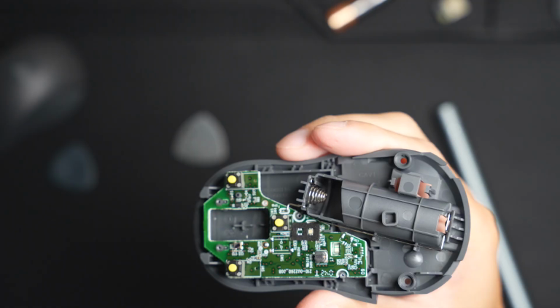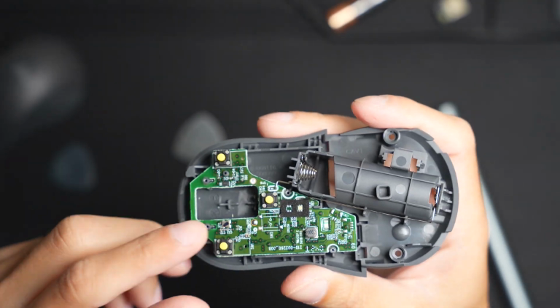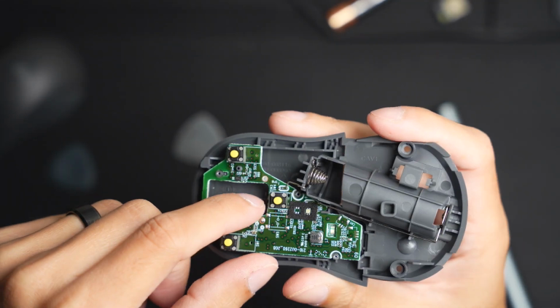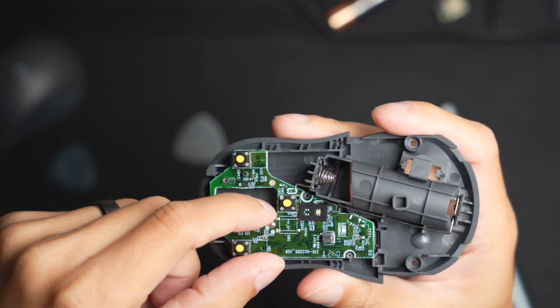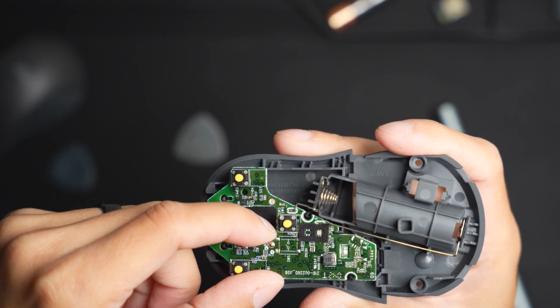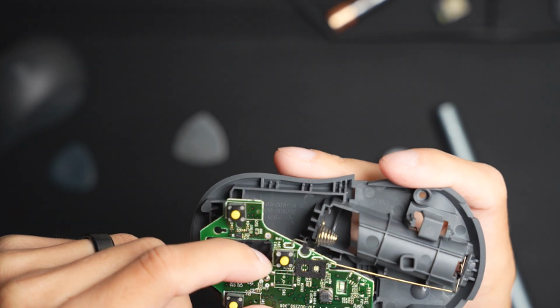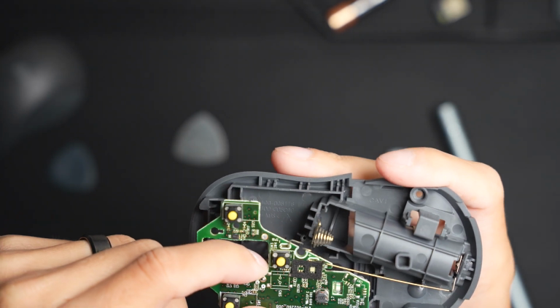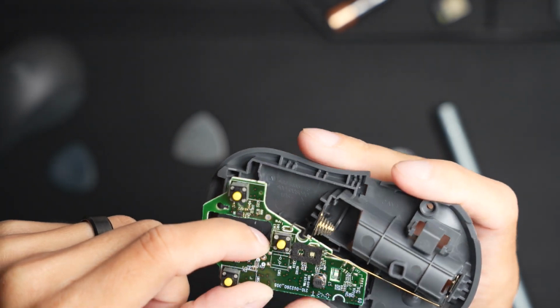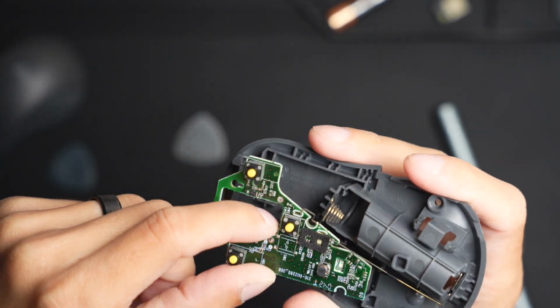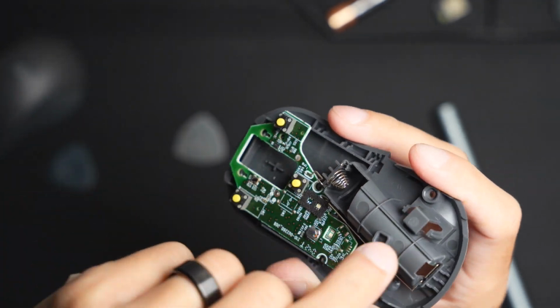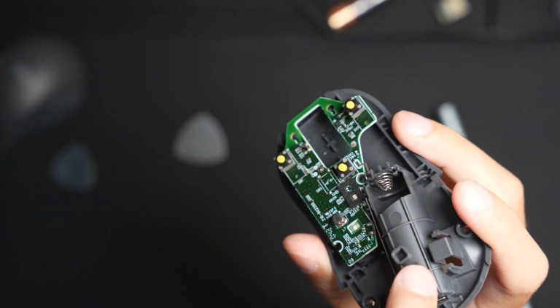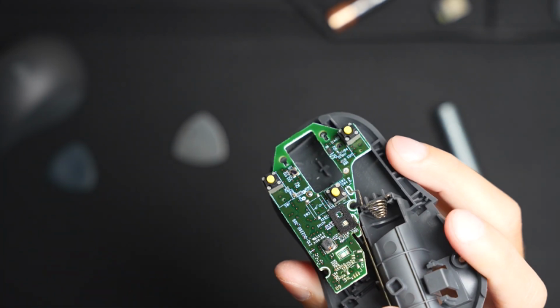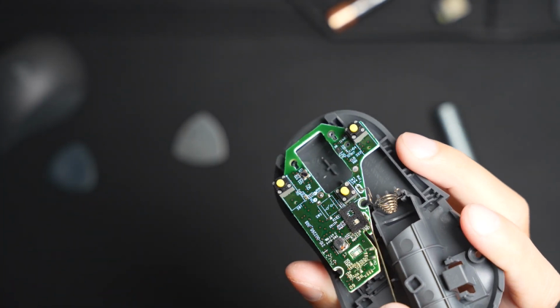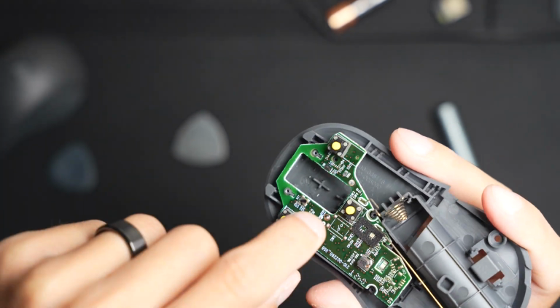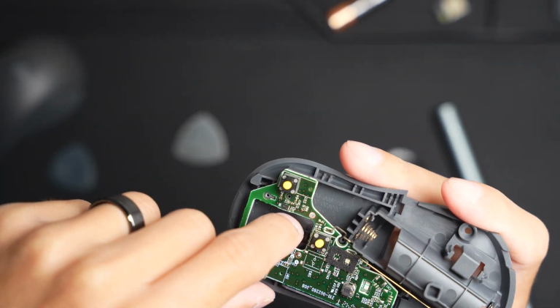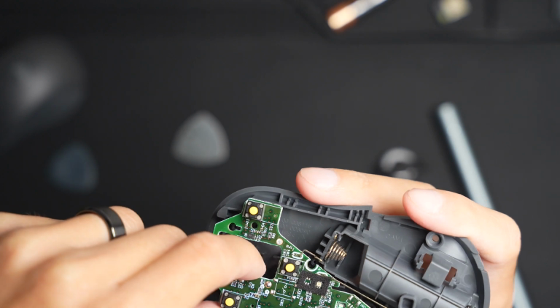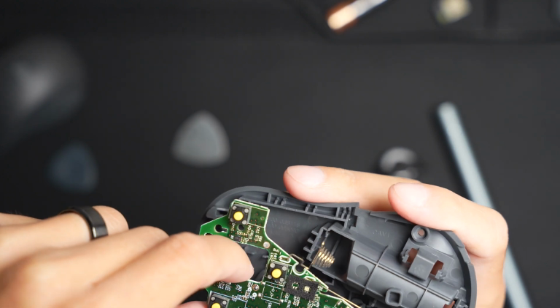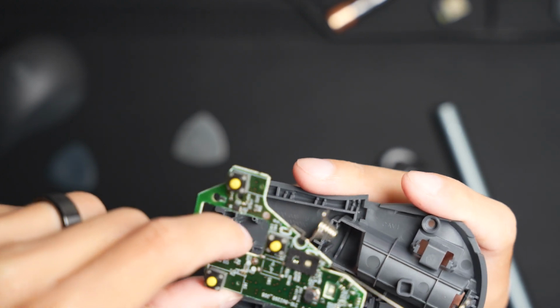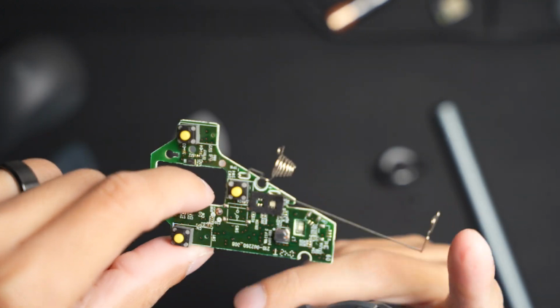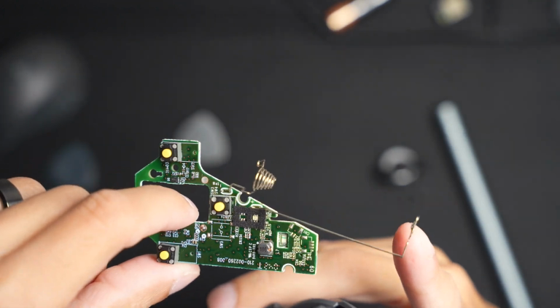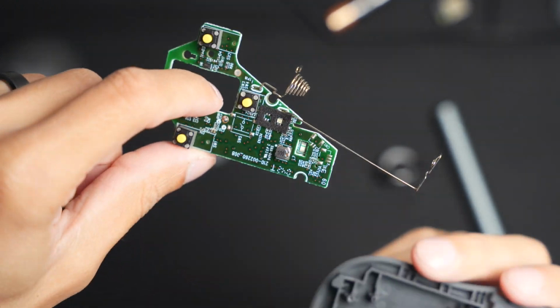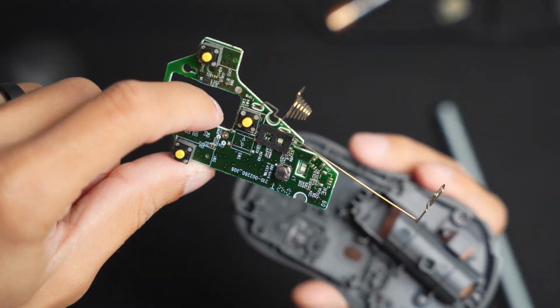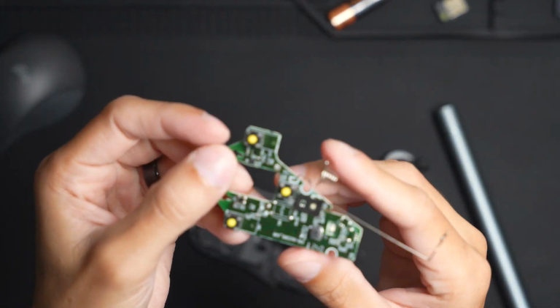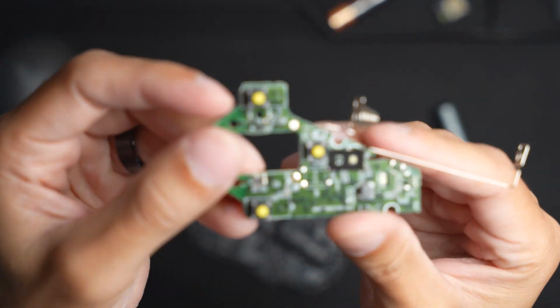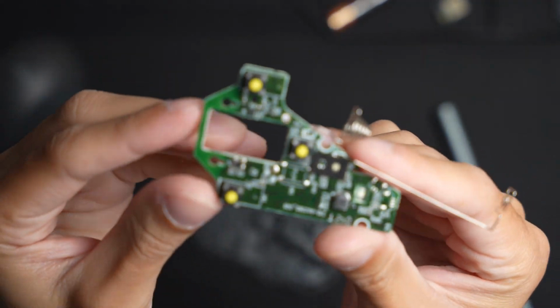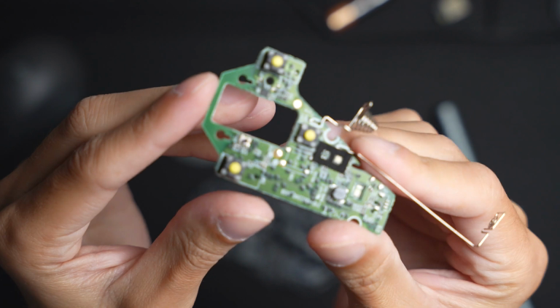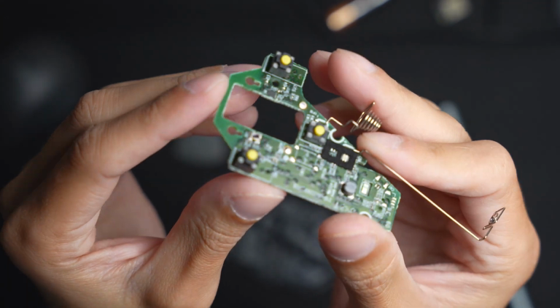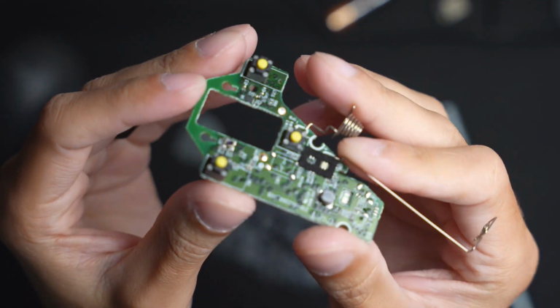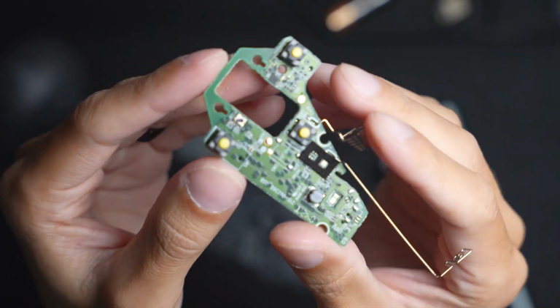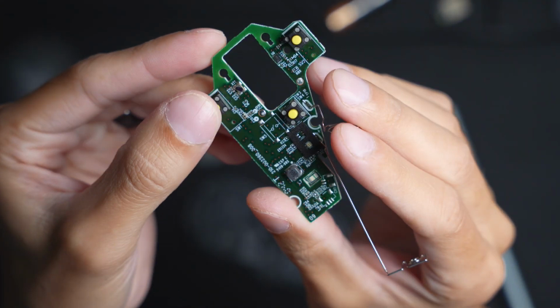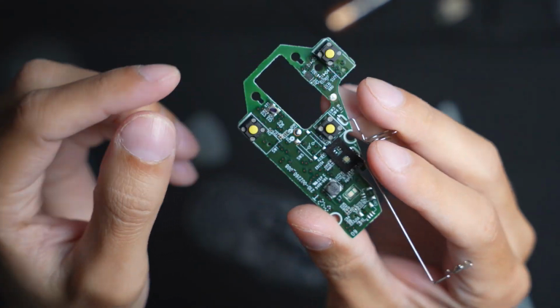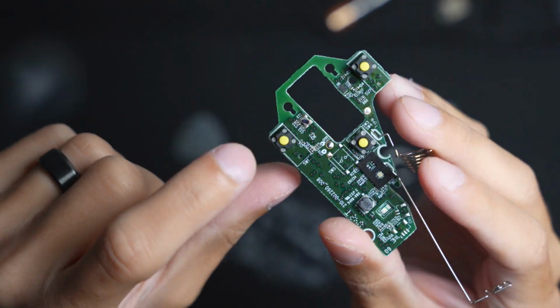In order to remove the board off of the mouse we're going to pry this up. You can see it's all being held together with the metal spring, which is where the battery connects to. Once you remove the board from the bottom housing of the mouse you can see where the clickers are.